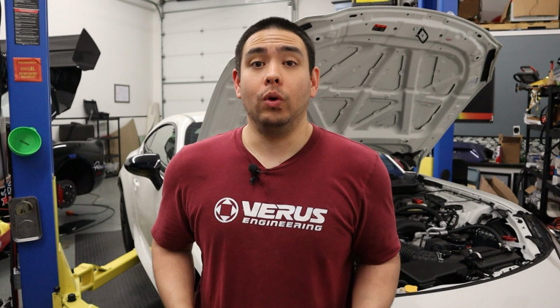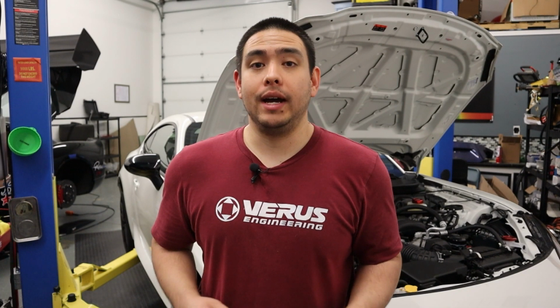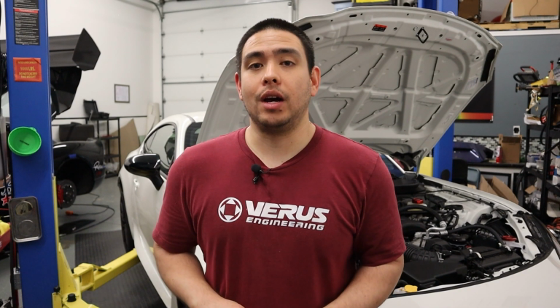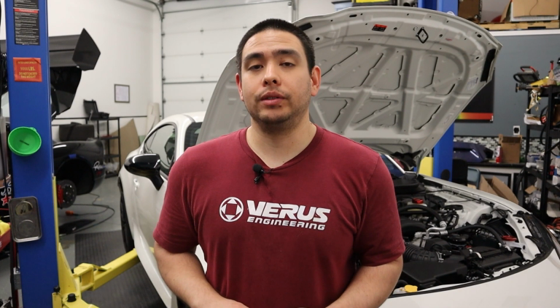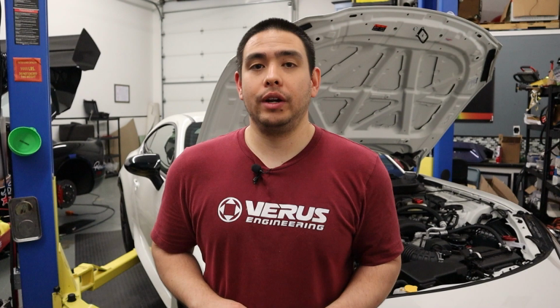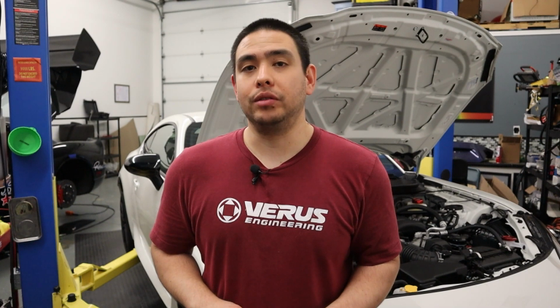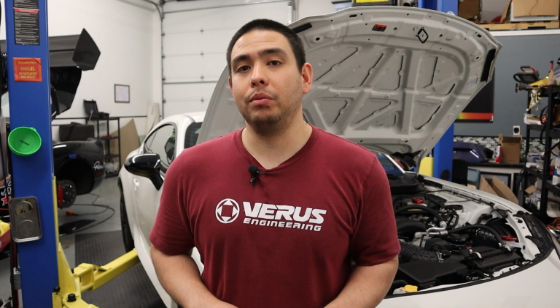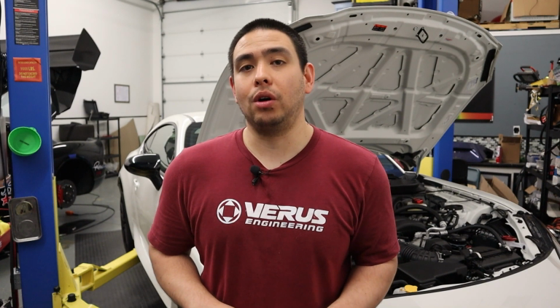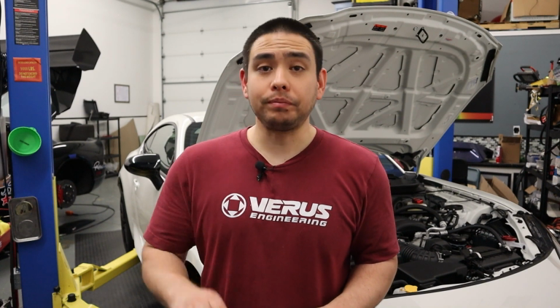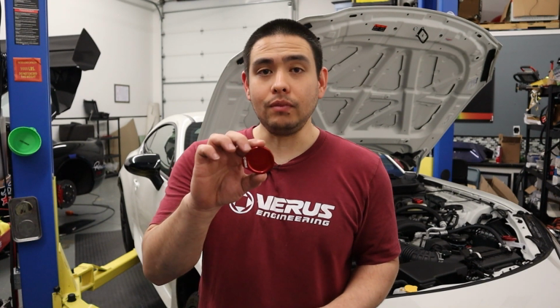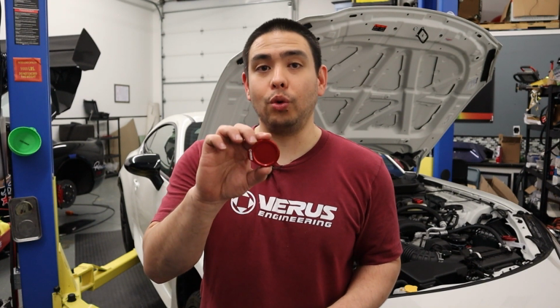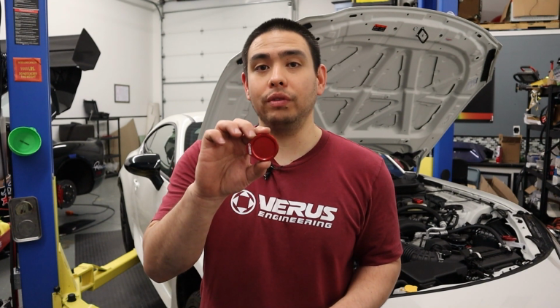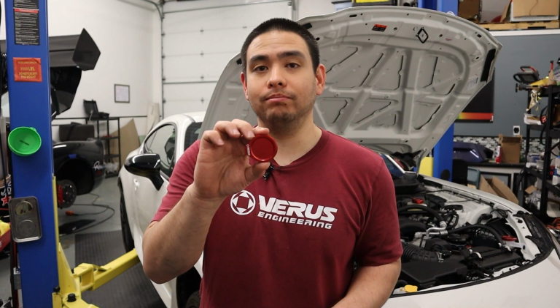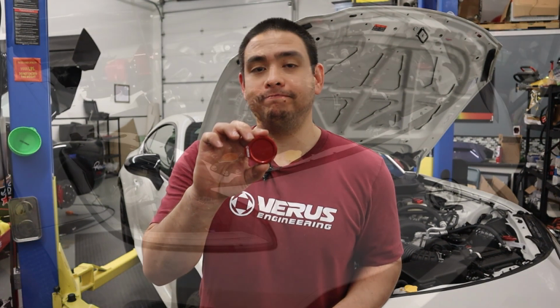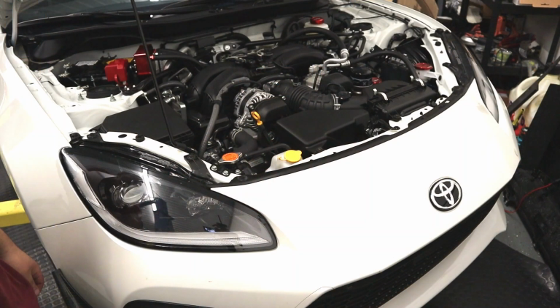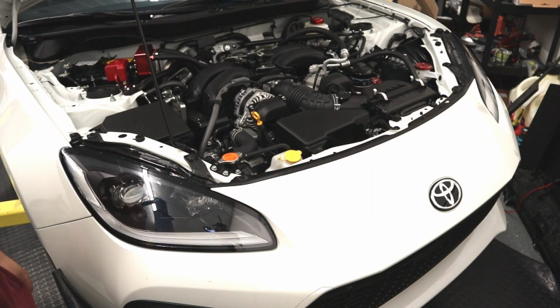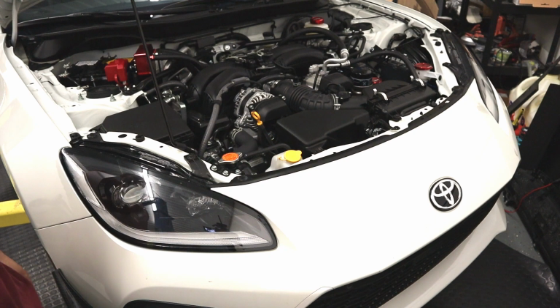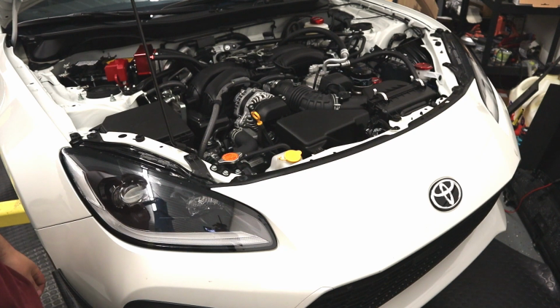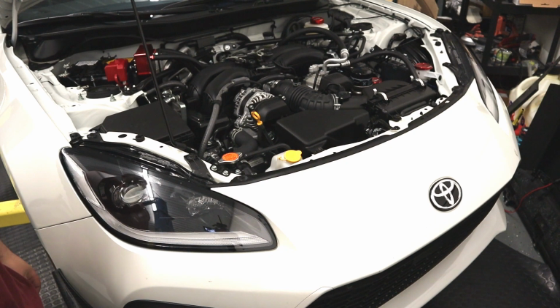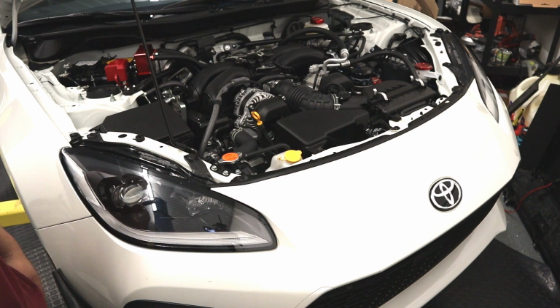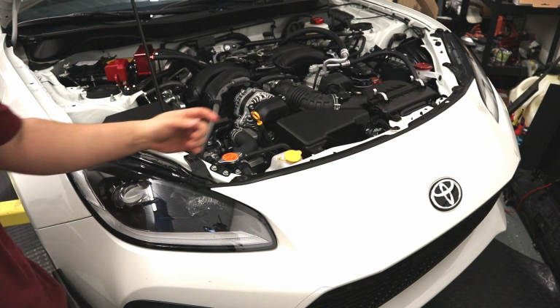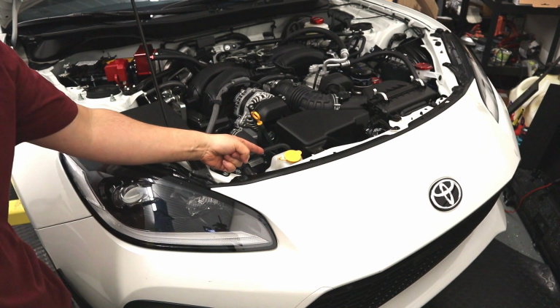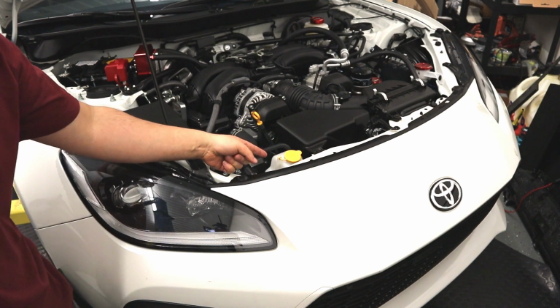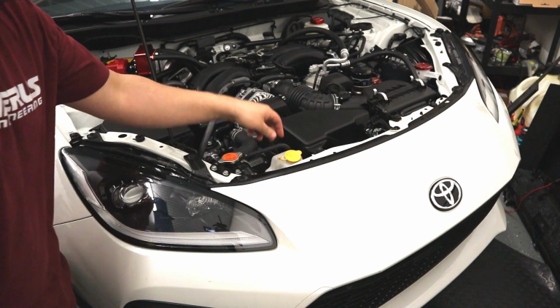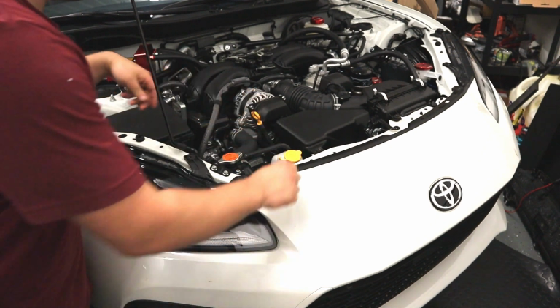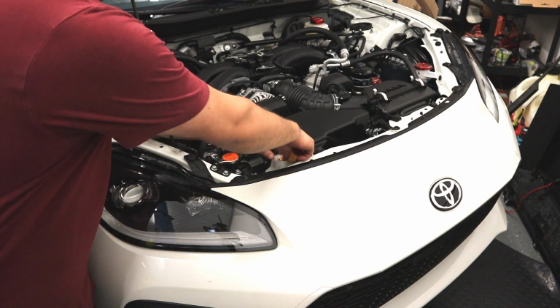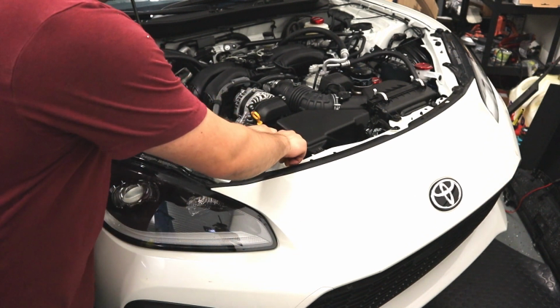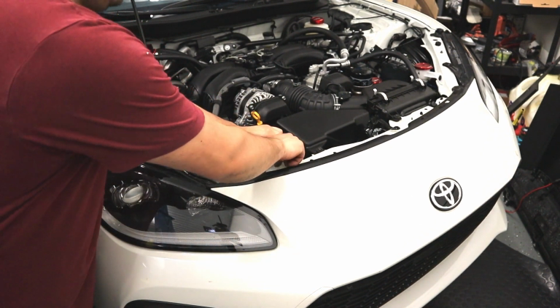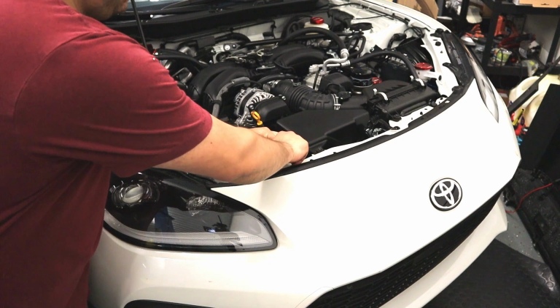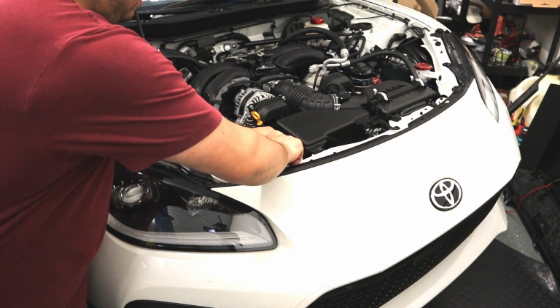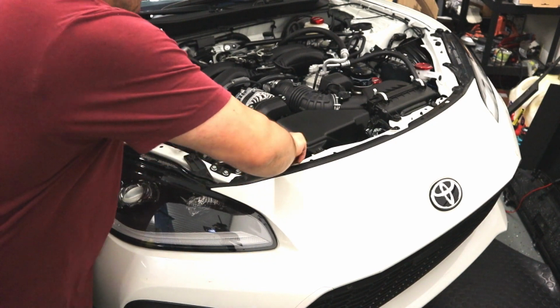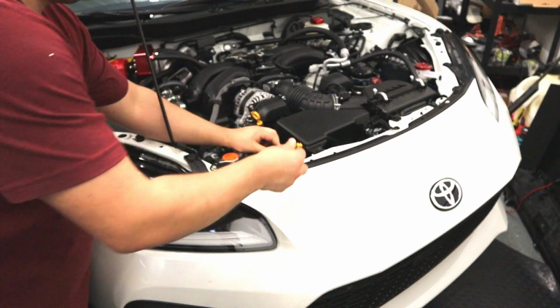What's up guys, it's Tom of Veris Engineering, and today we're going to be installing our coolant overflow cap. Step one: locate the coolant overflow cap. Step two: take it off.